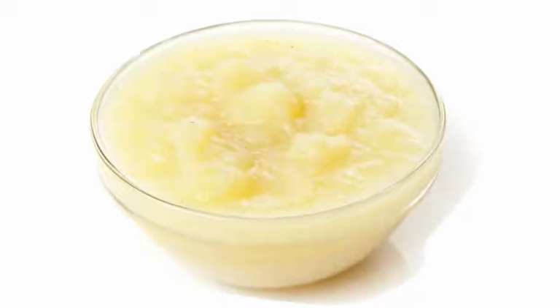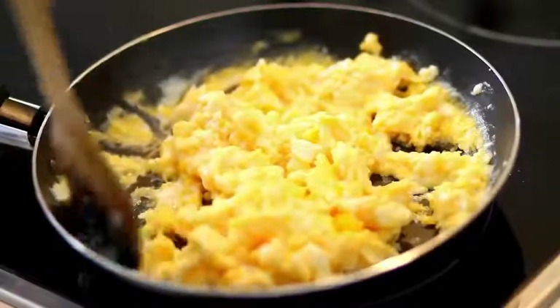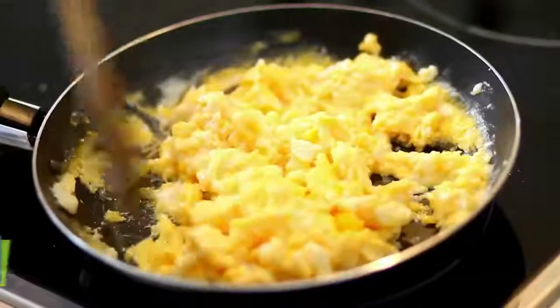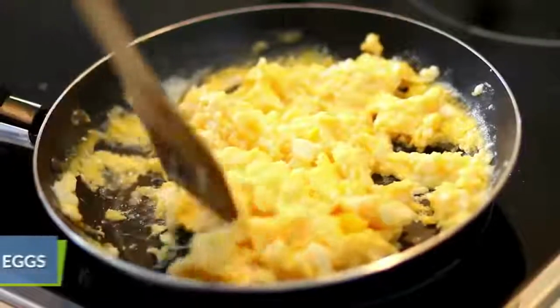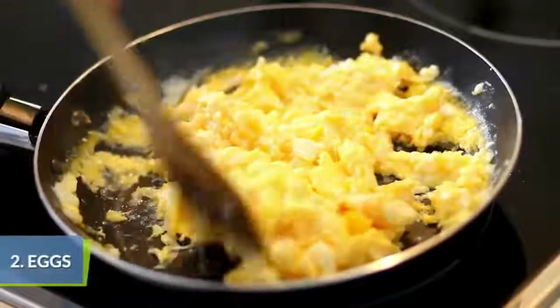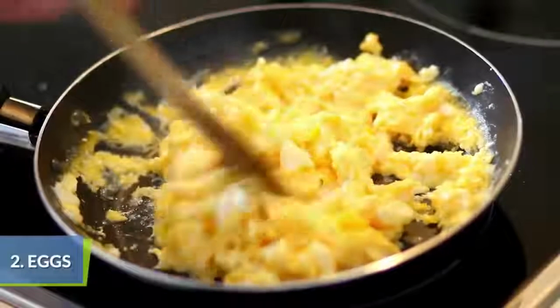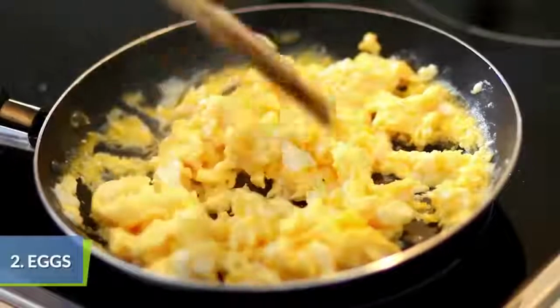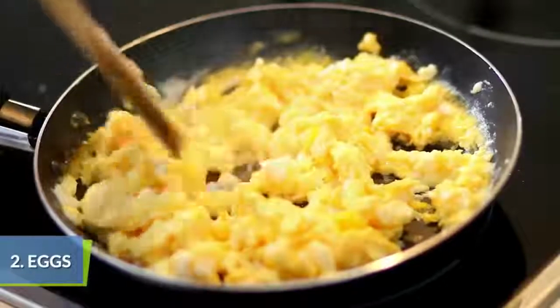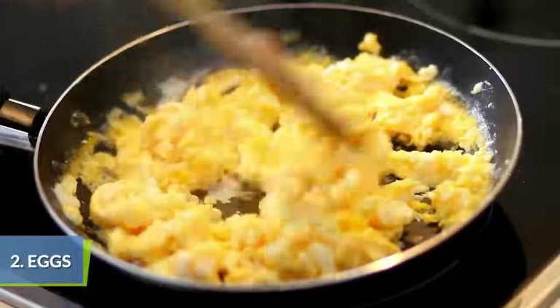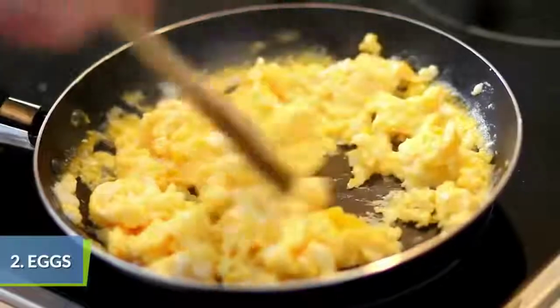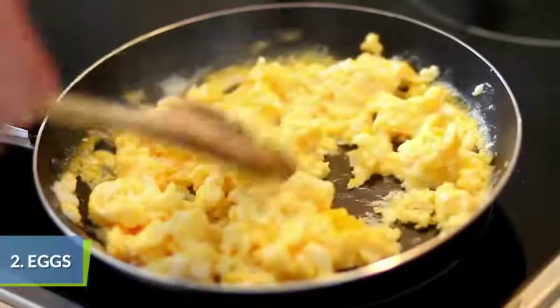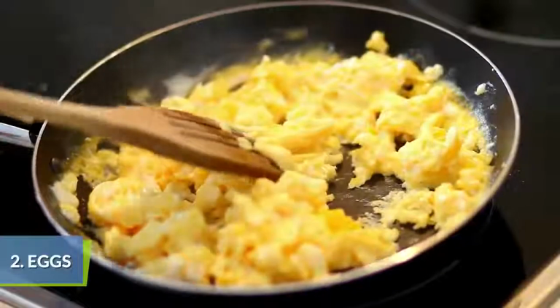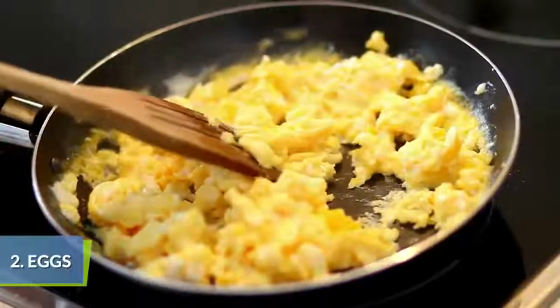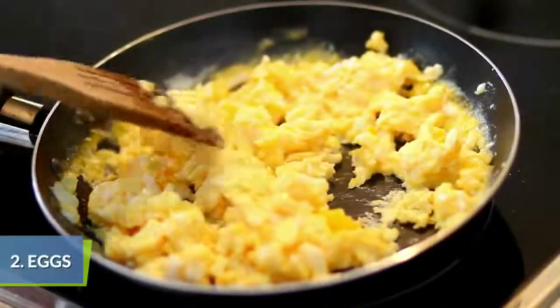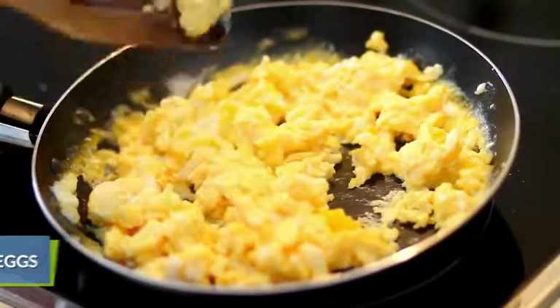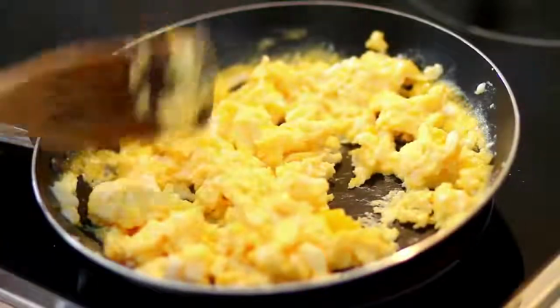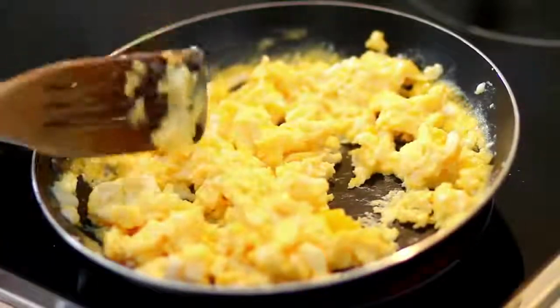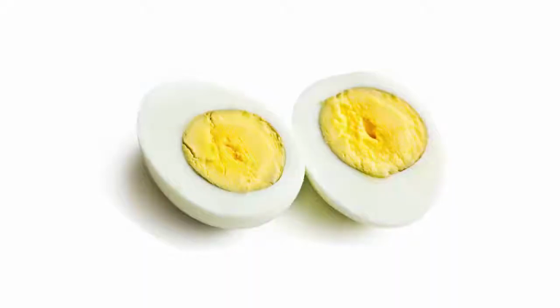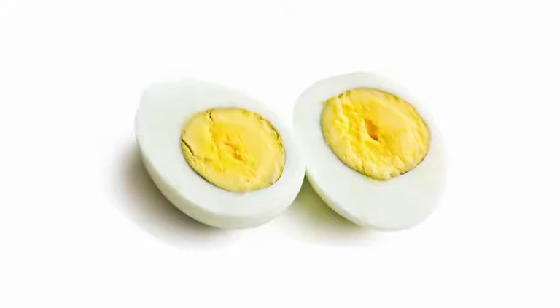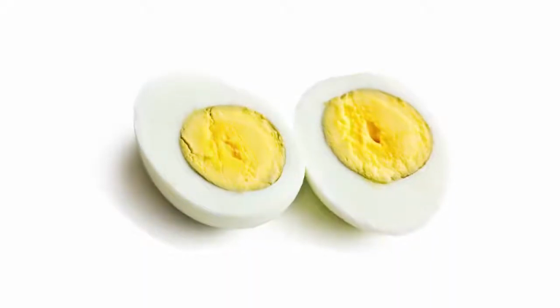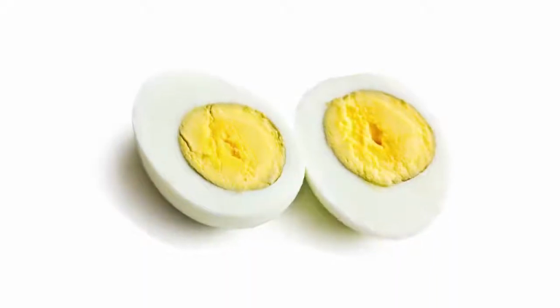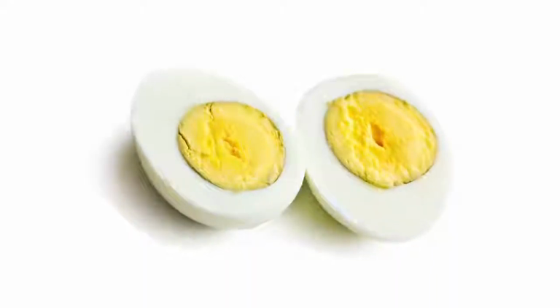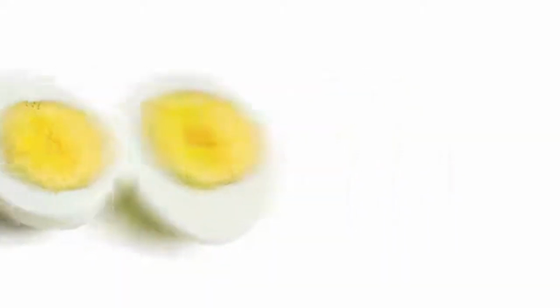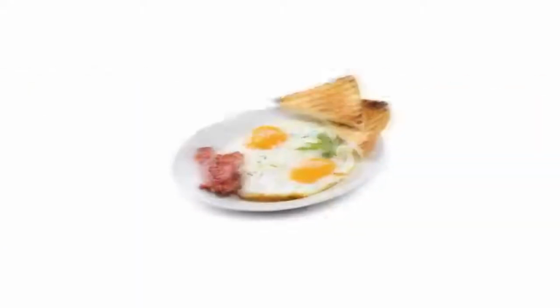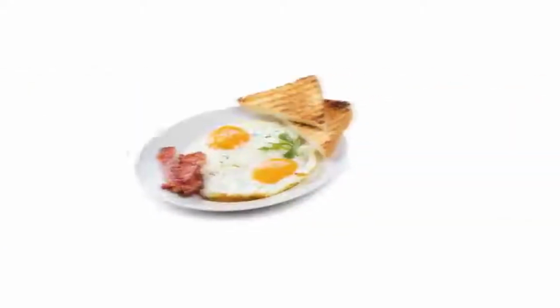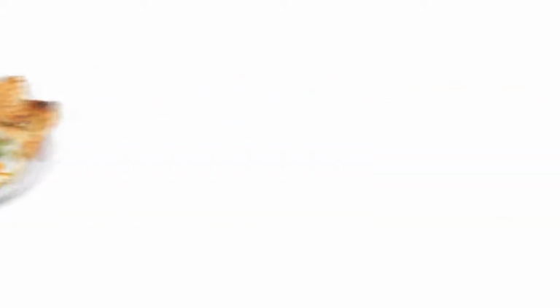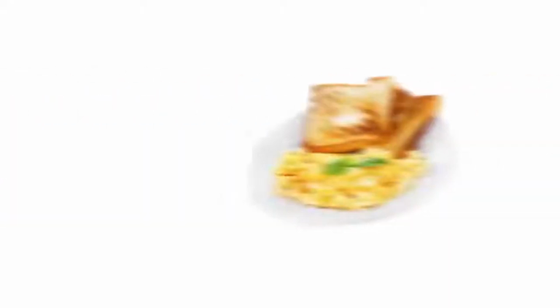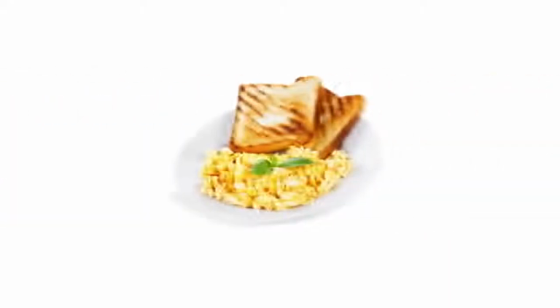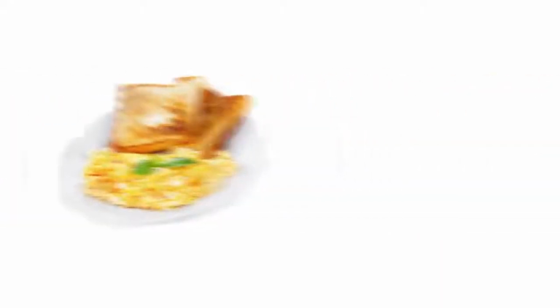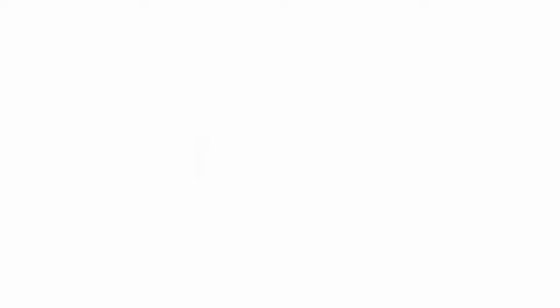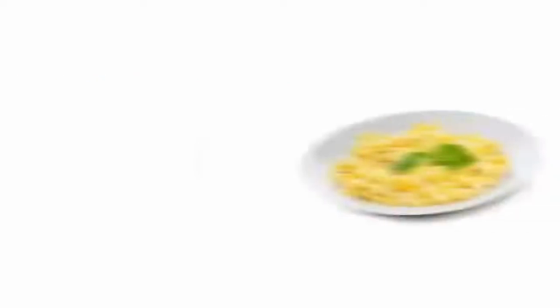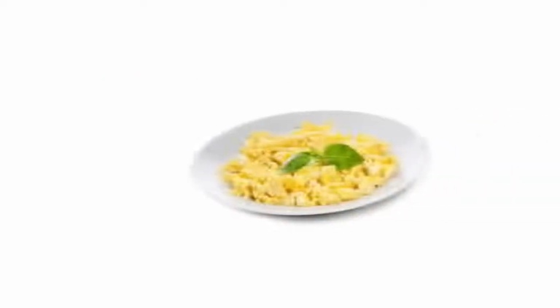Eggs will fill kids up on protein and keep them full. Scrambled eggs are a tasty option if you have time at the table. Hard-boiled eggs are great for kids on the go.